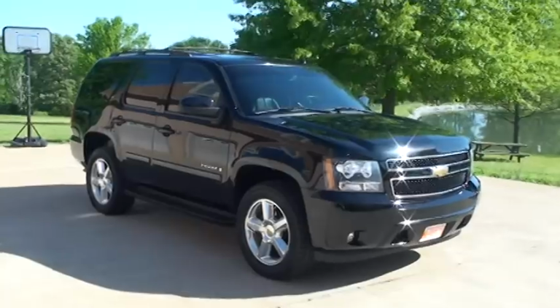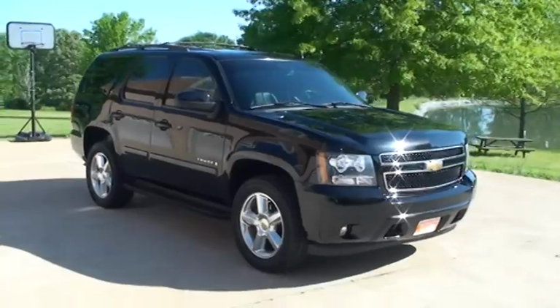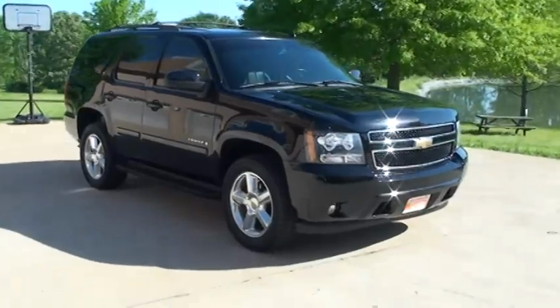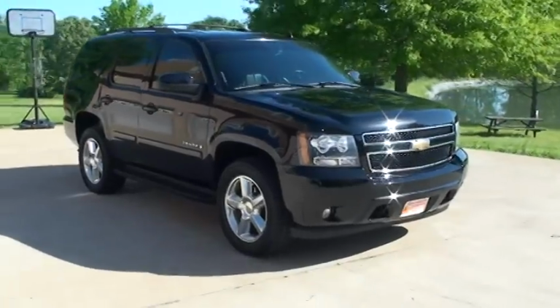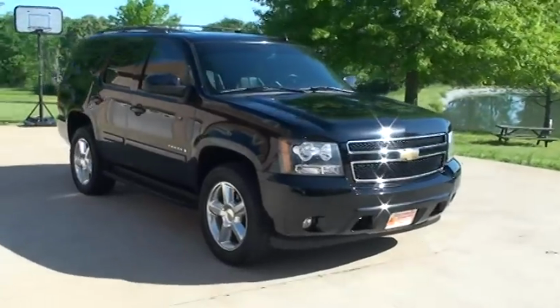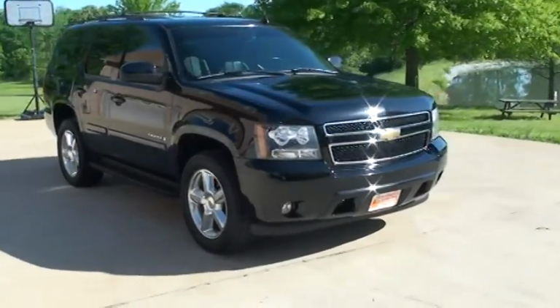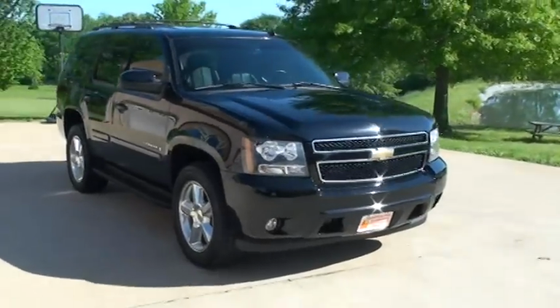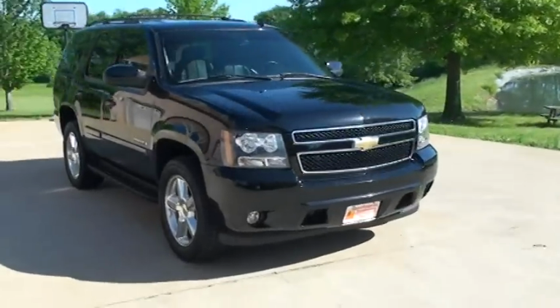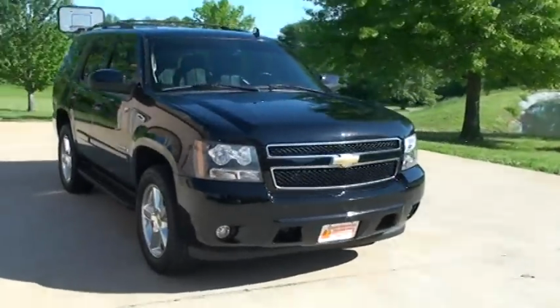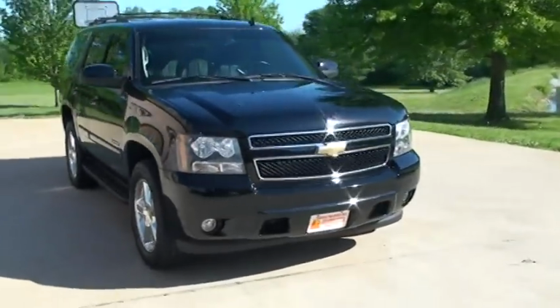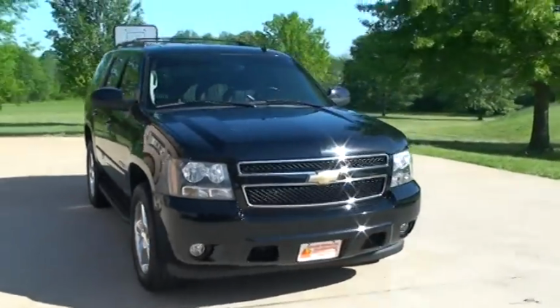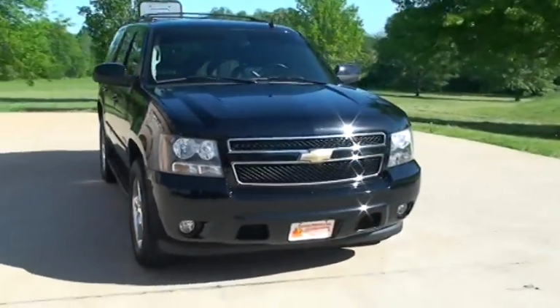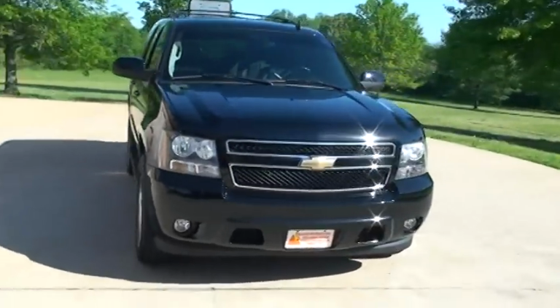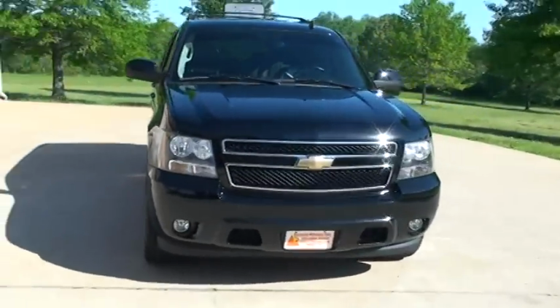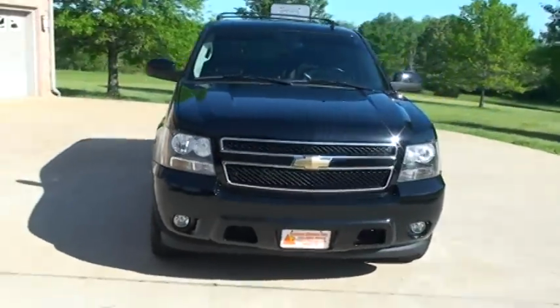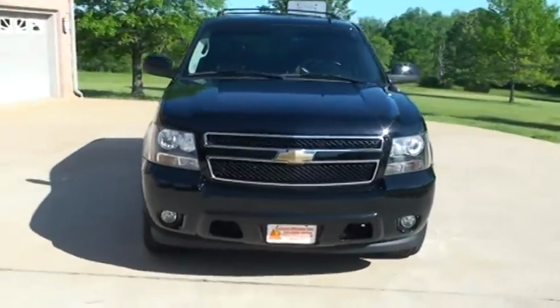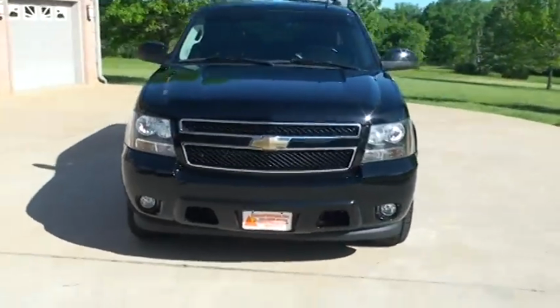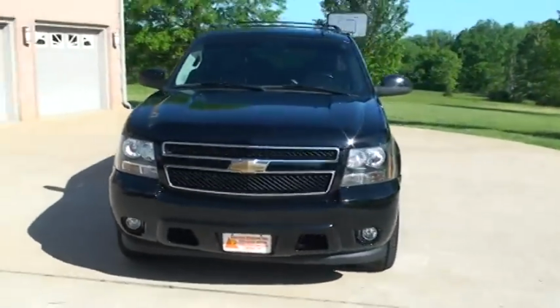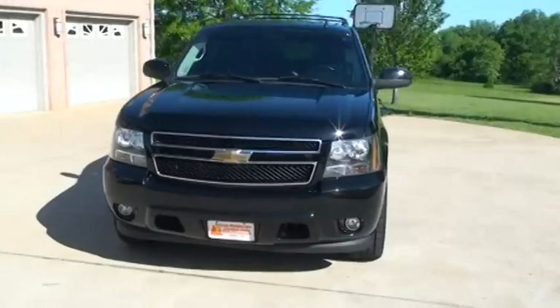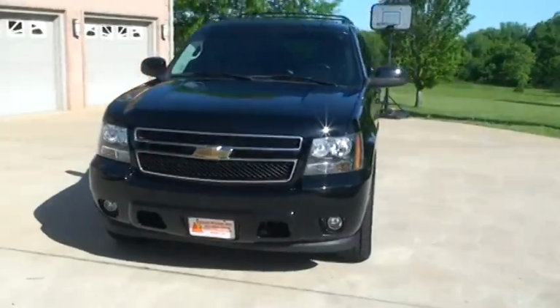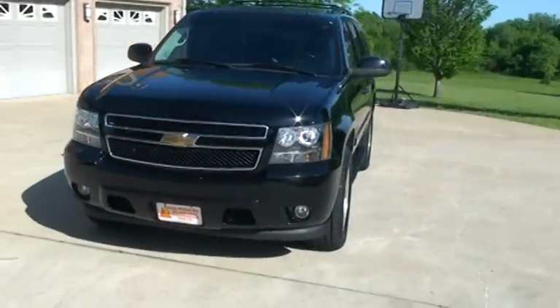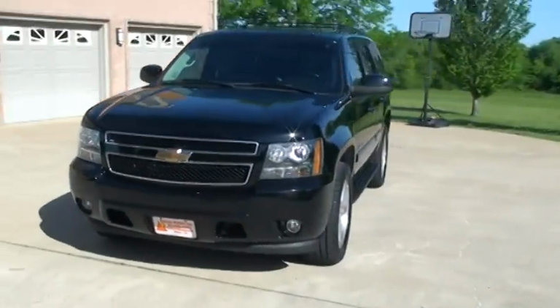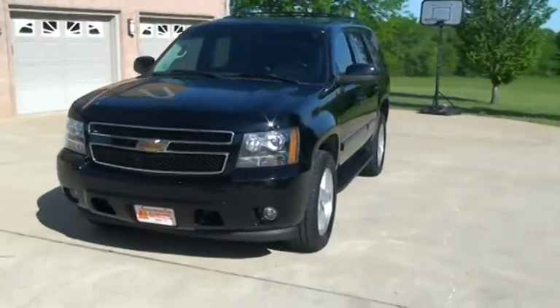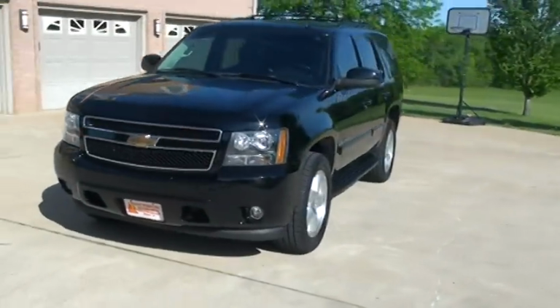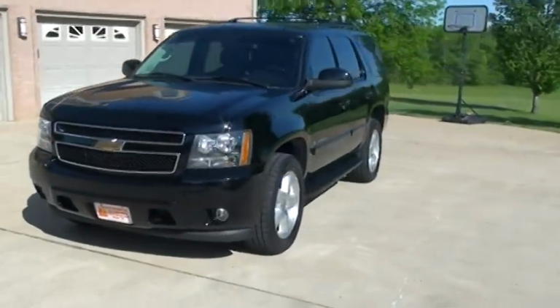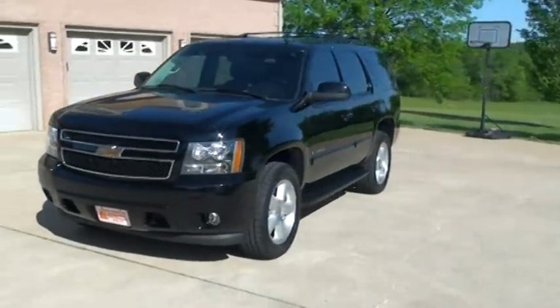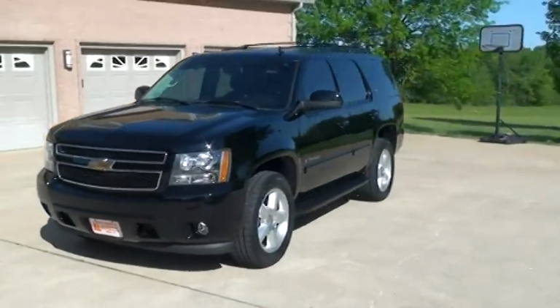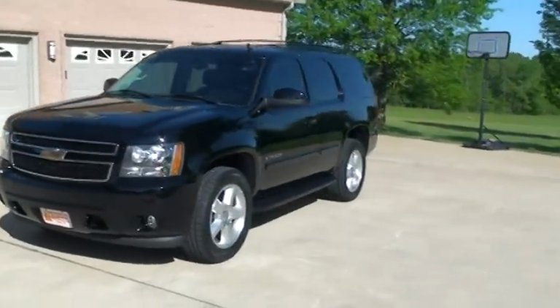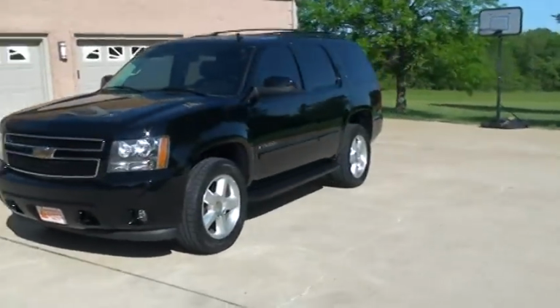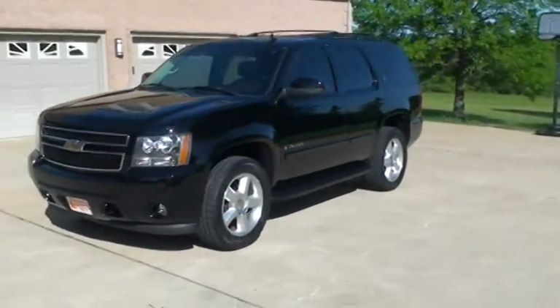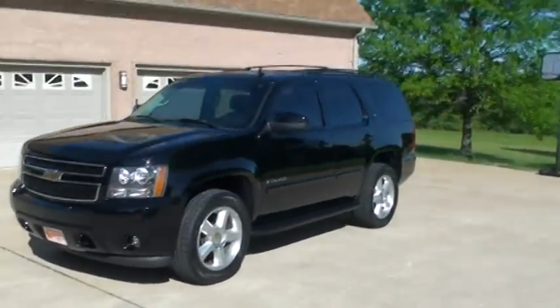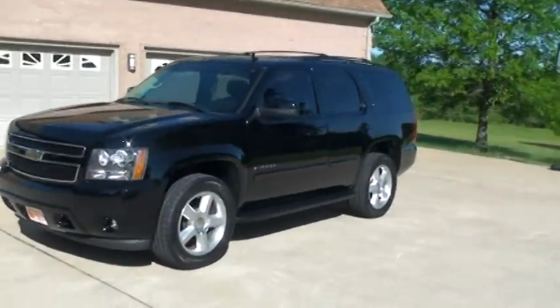Welcome to Sunset Motors. My name is Frank Girard. This is a 2007 Chevrolet Tahoe LT, two-wheel drive. It's black on black.